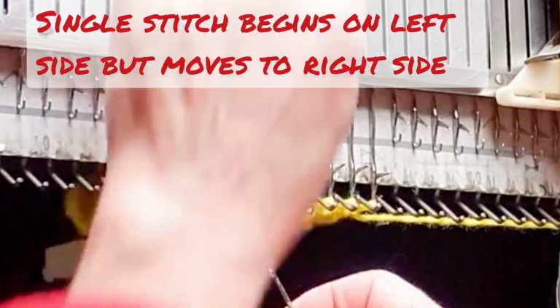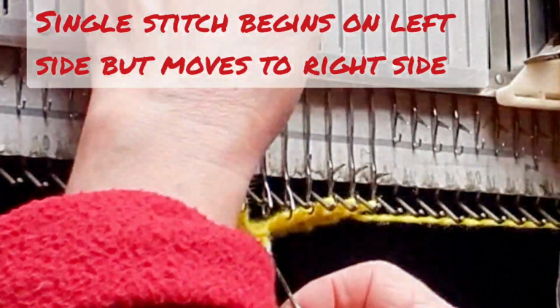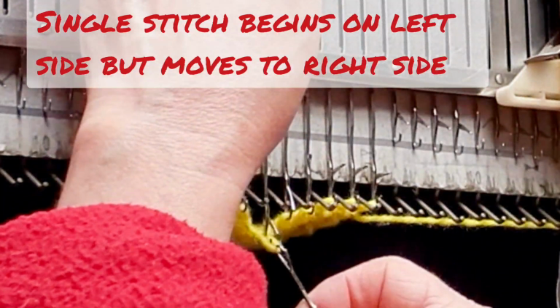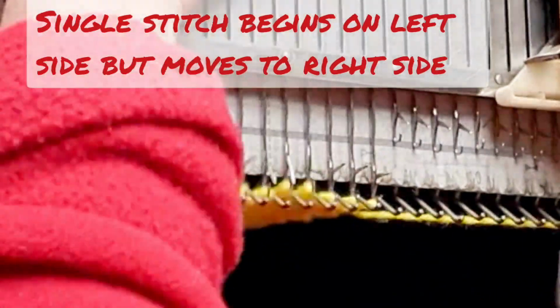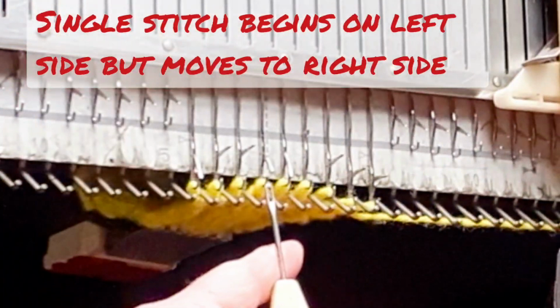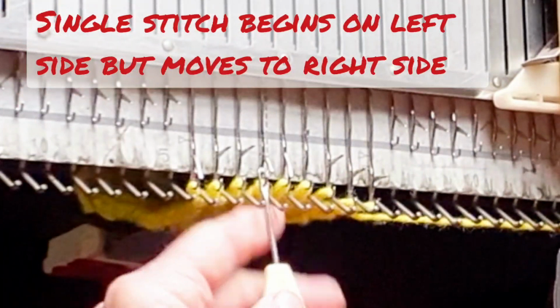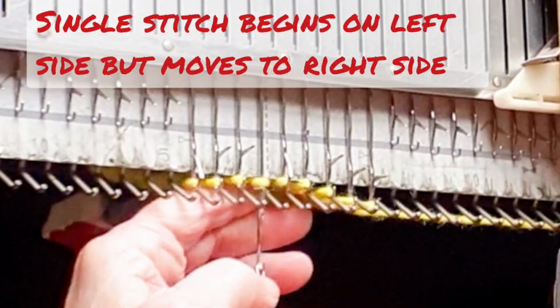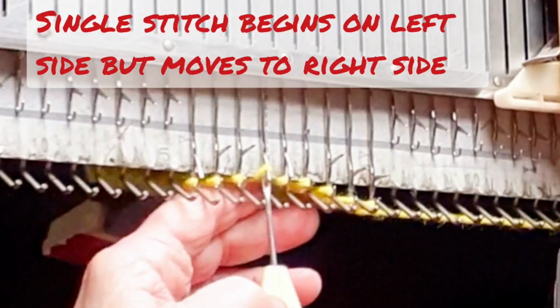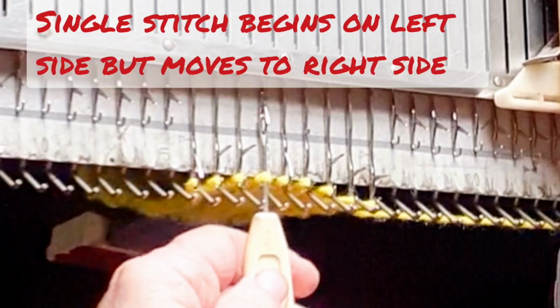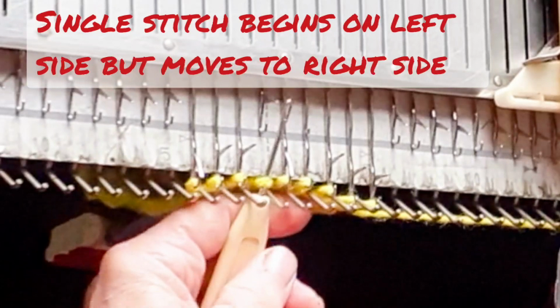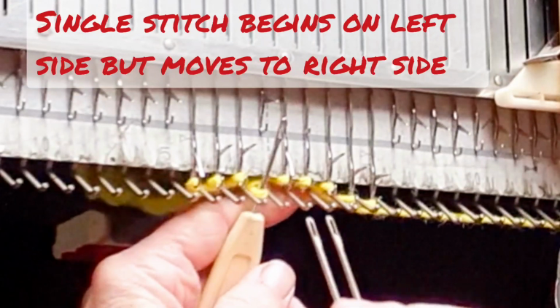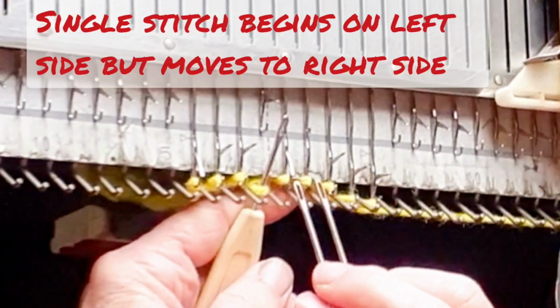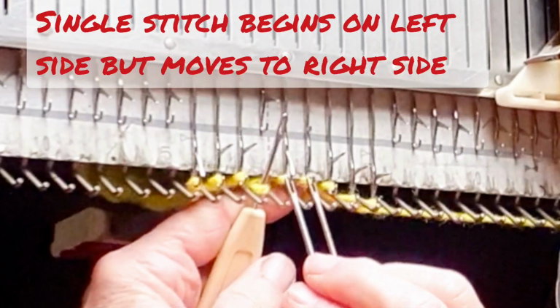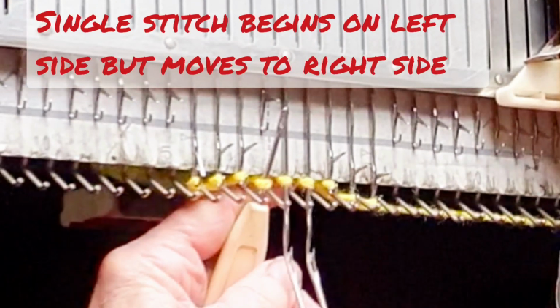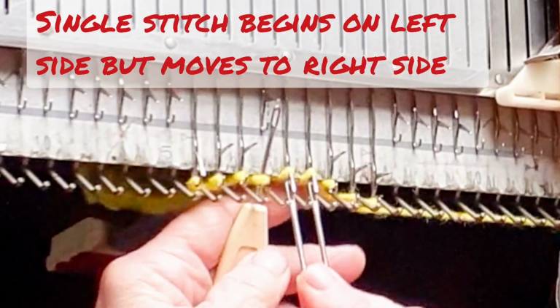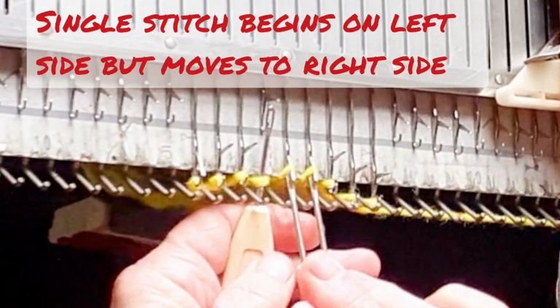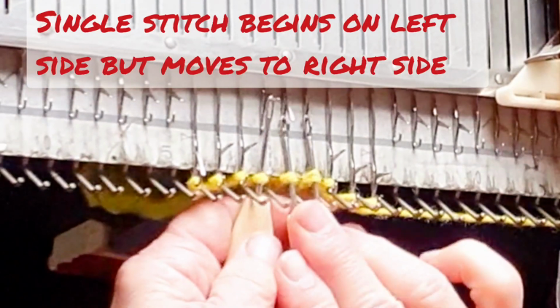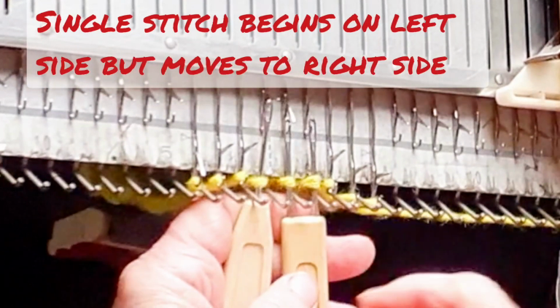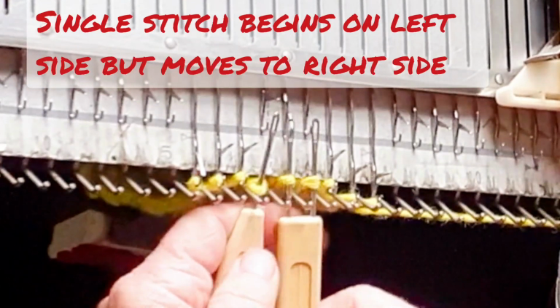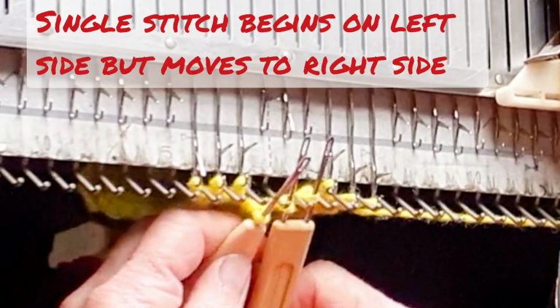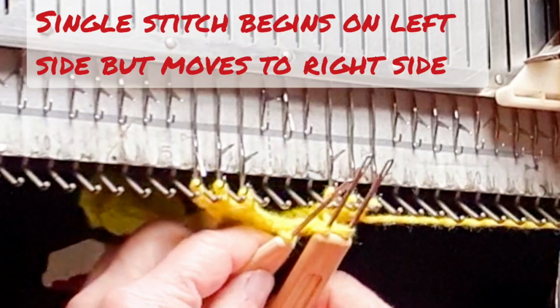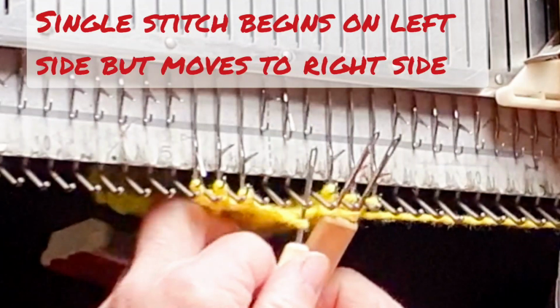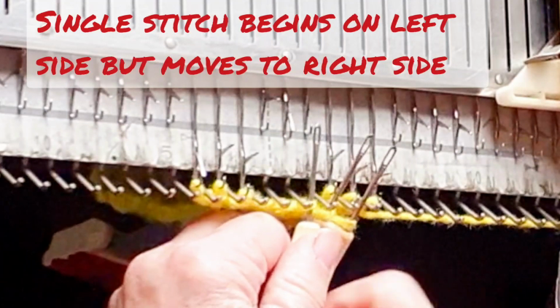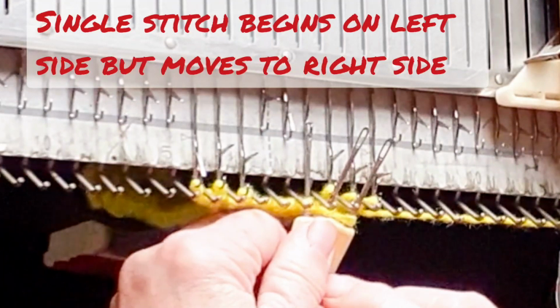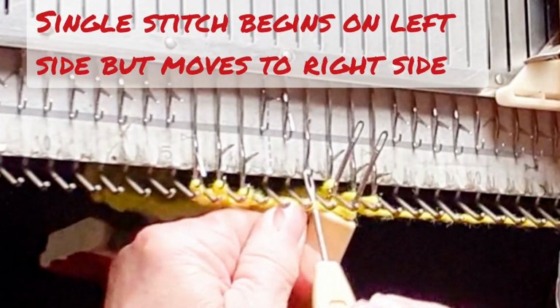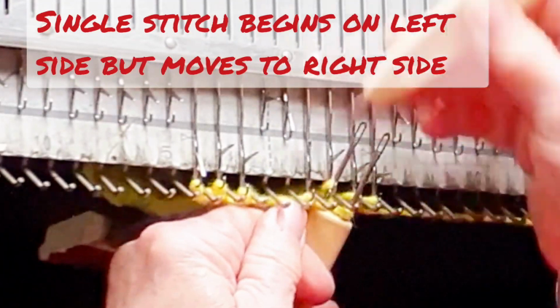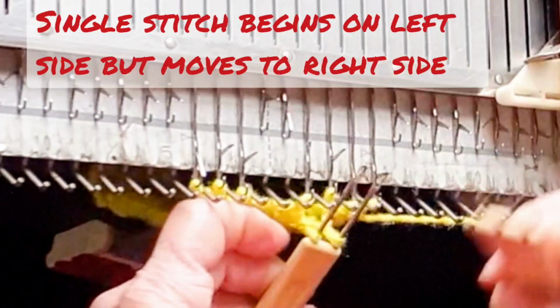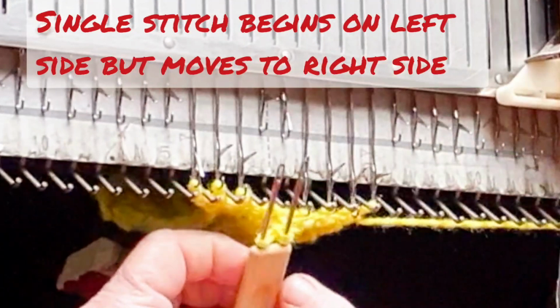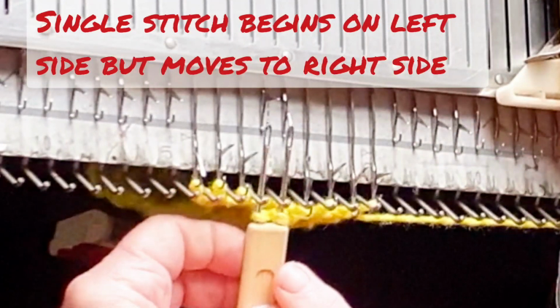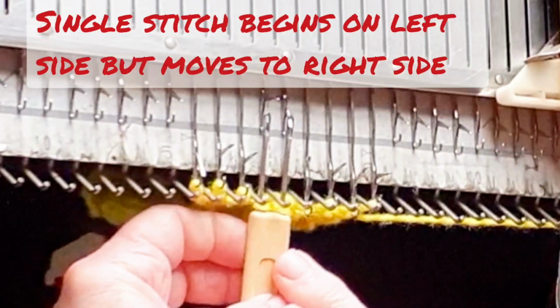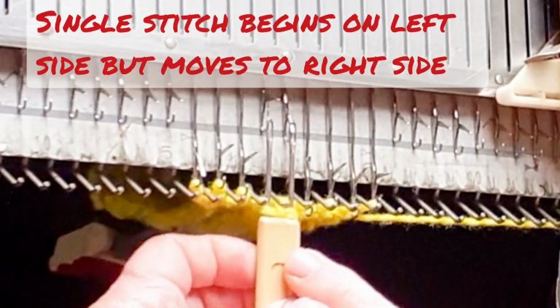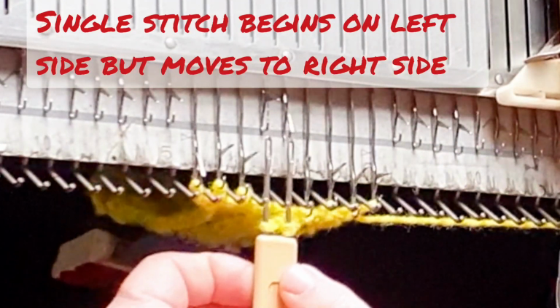I find it simplest to use the single stitch as the first stitch that I ladder down and reform. It's easier to find that stitch if it's done first. Now pick up the three stitches on two tools.